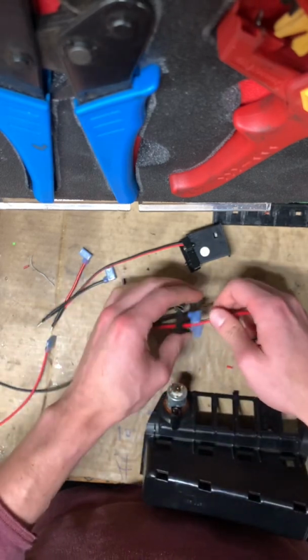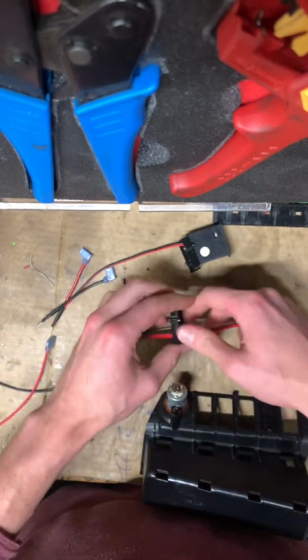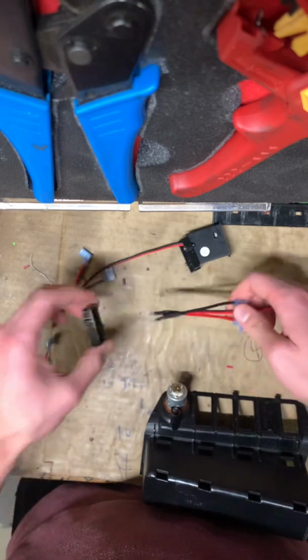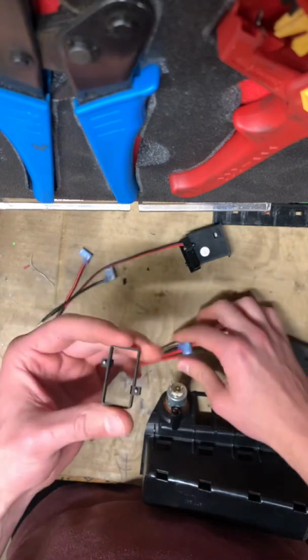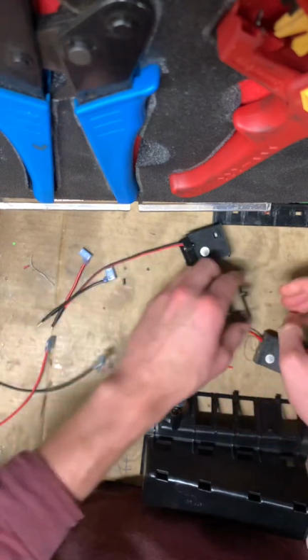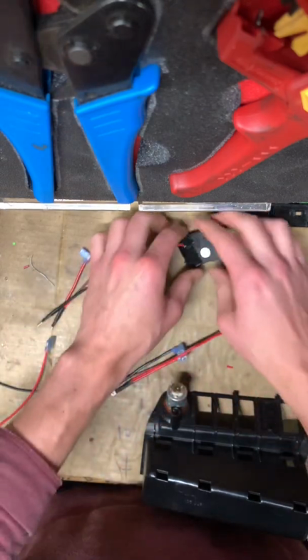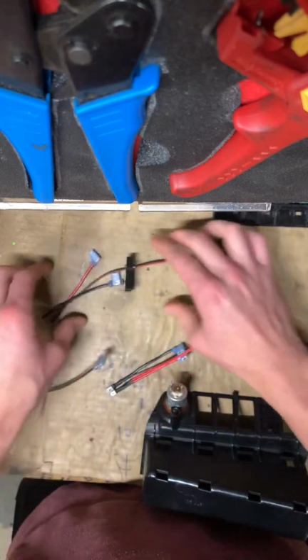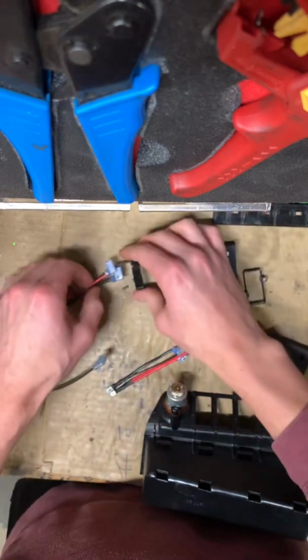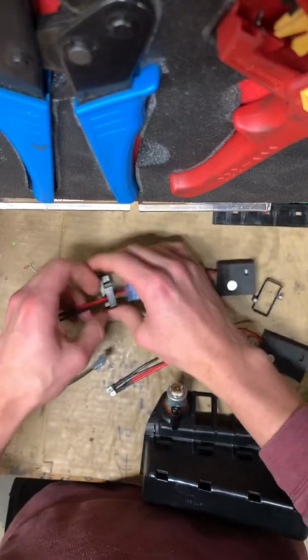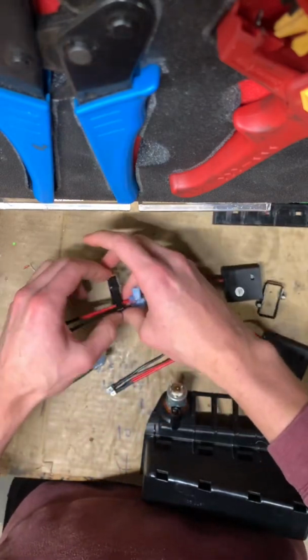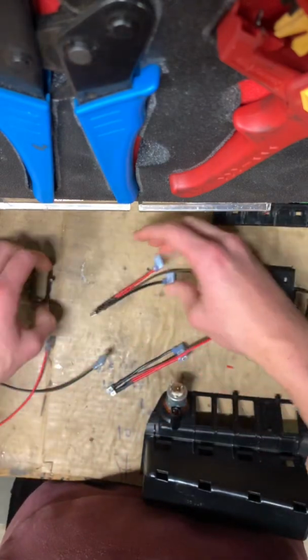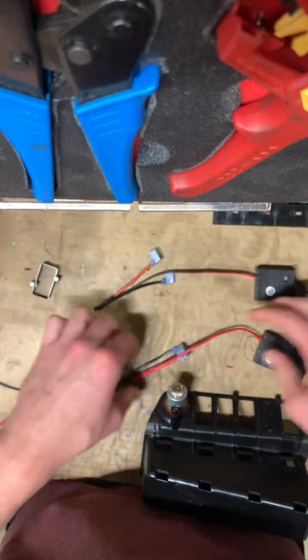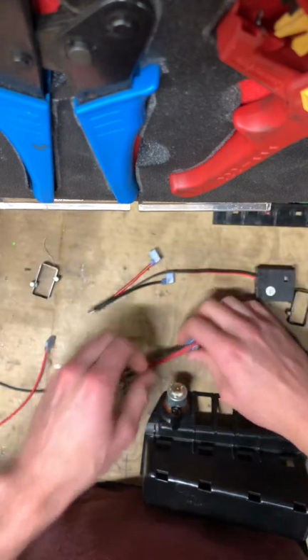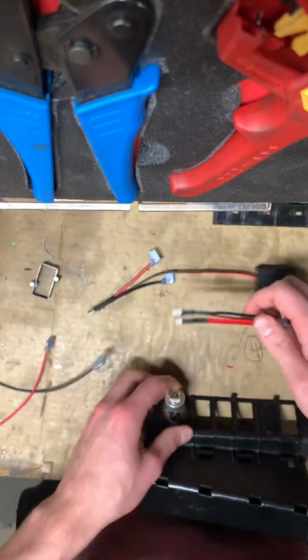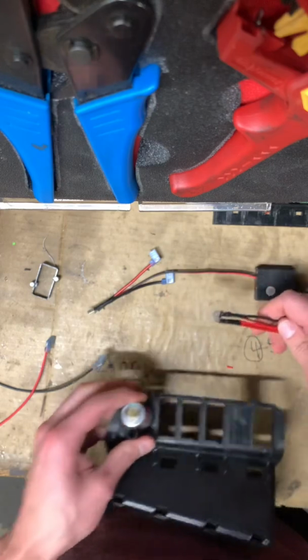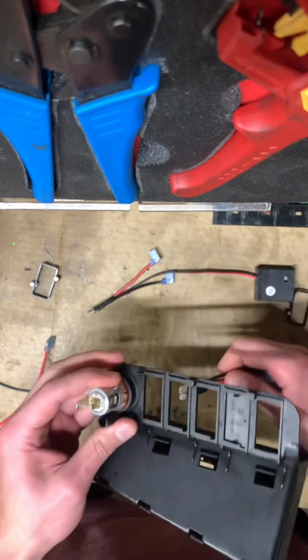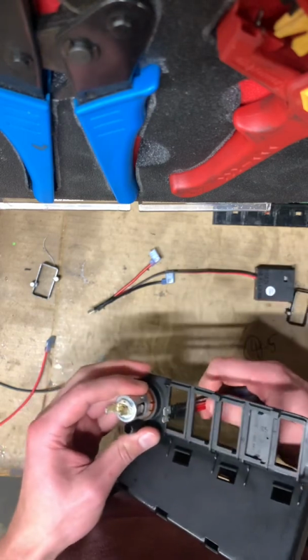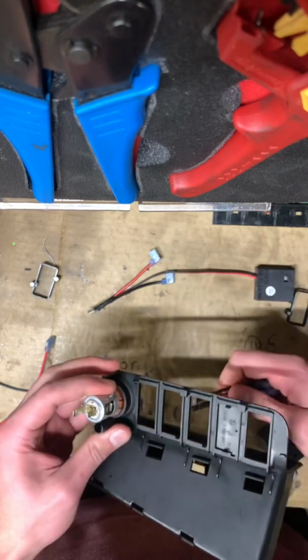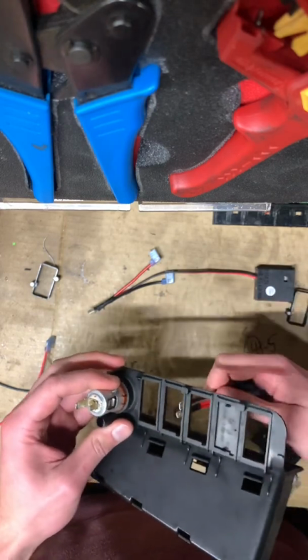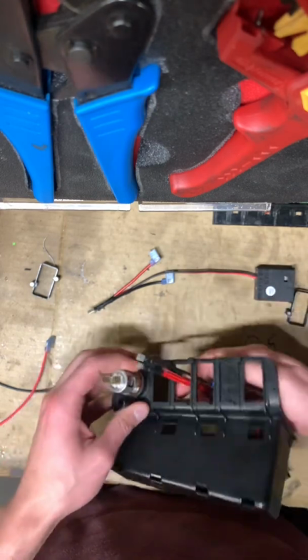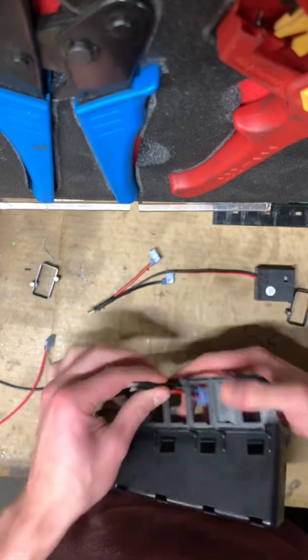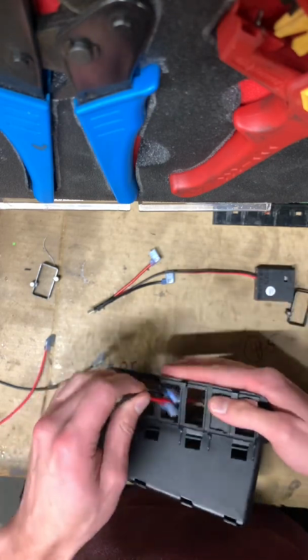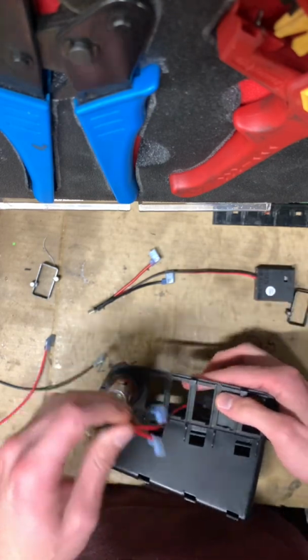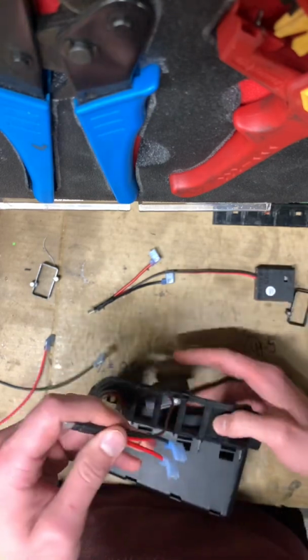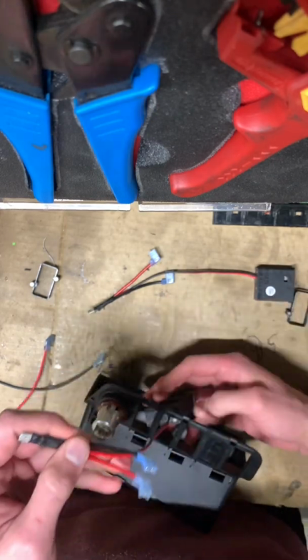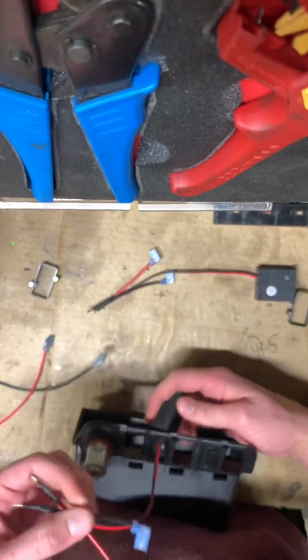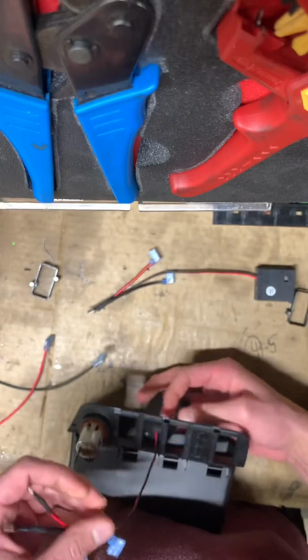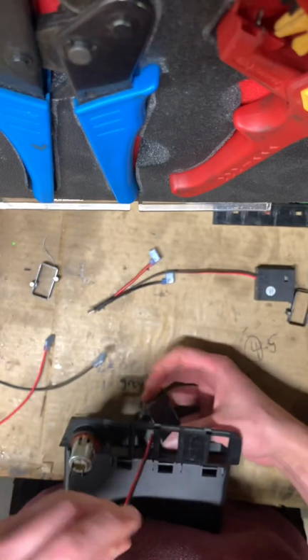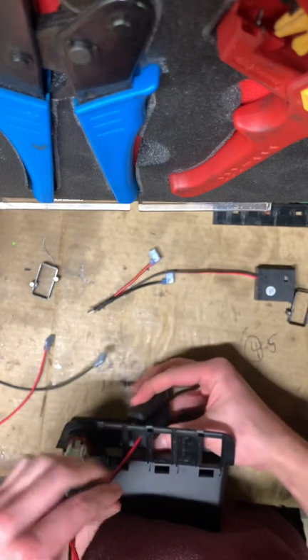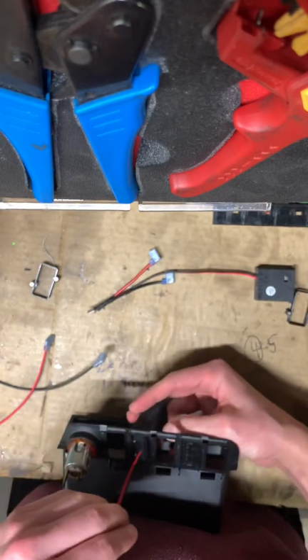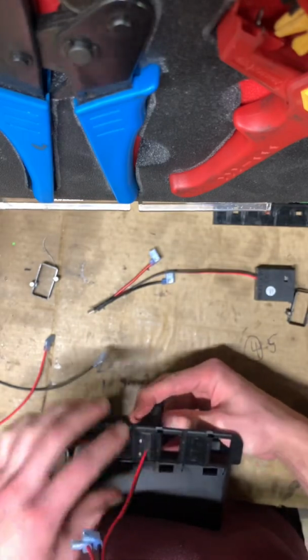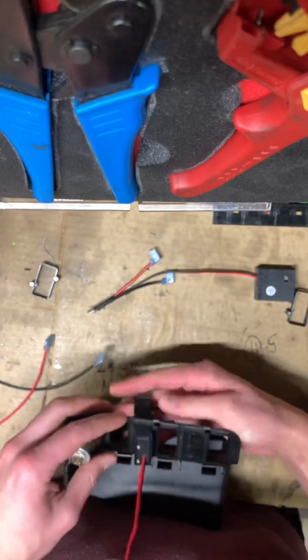Basically, take these little collars off, then go ahead and put them in whatever order you want to. The leads are long enough so you can put them in whatever slot you want.